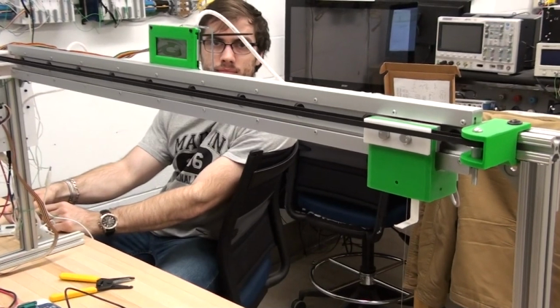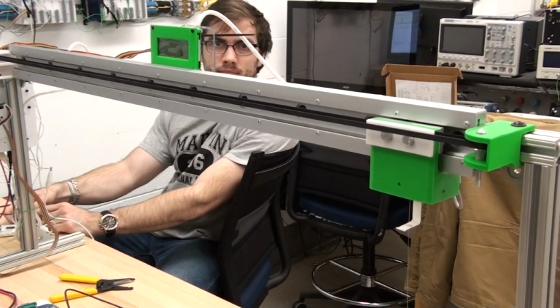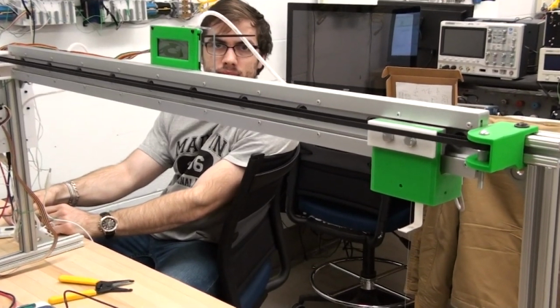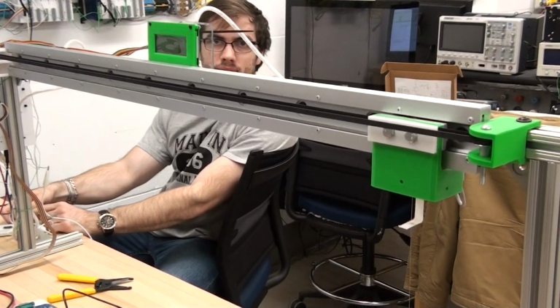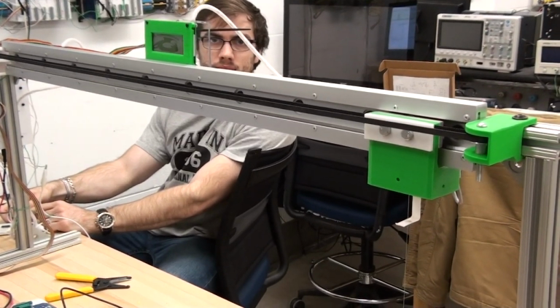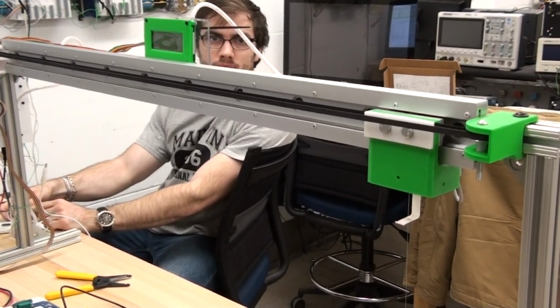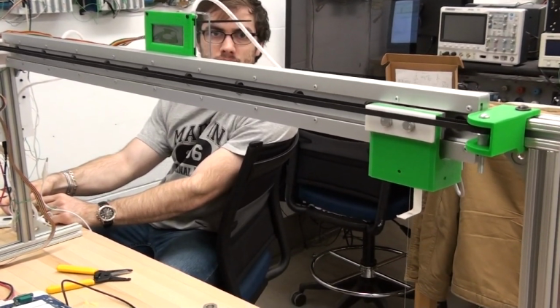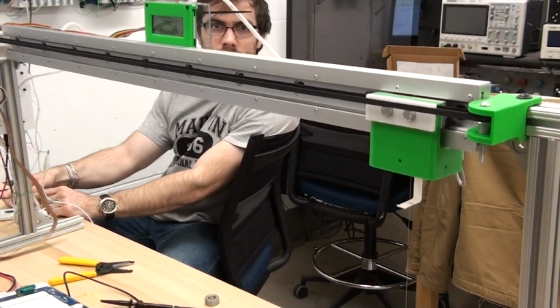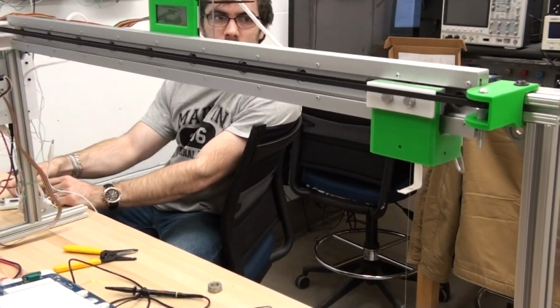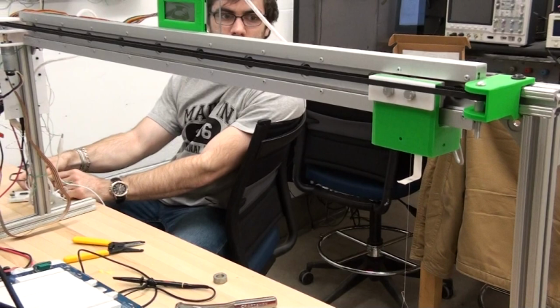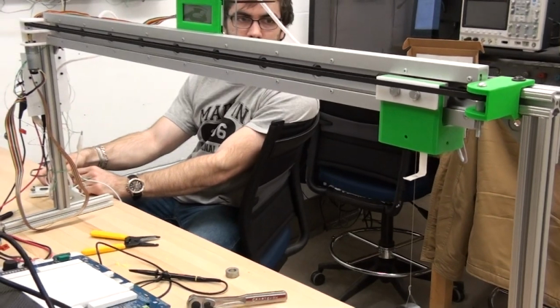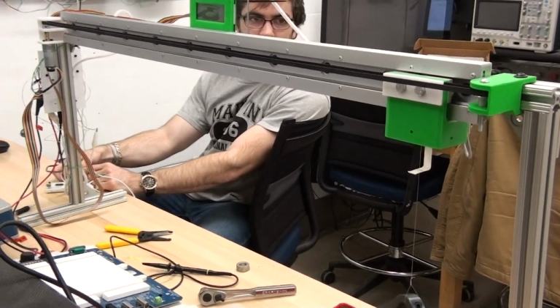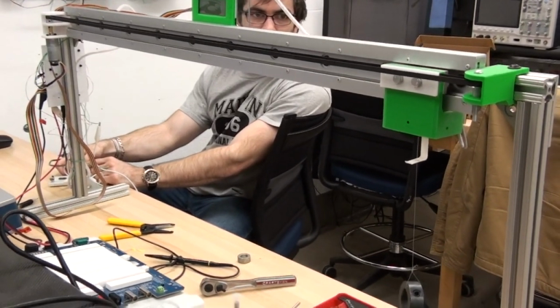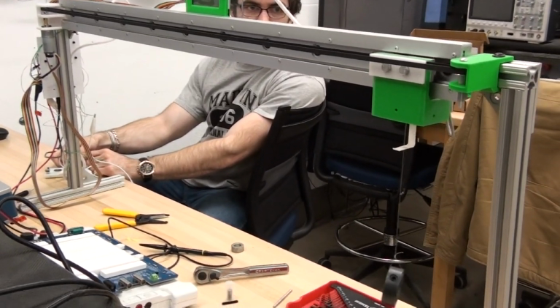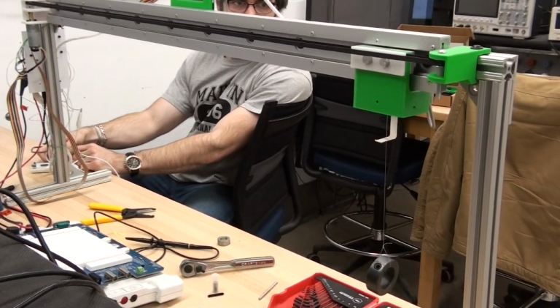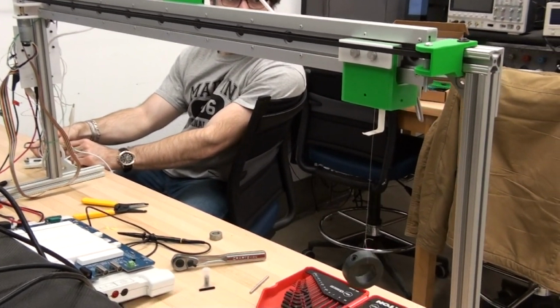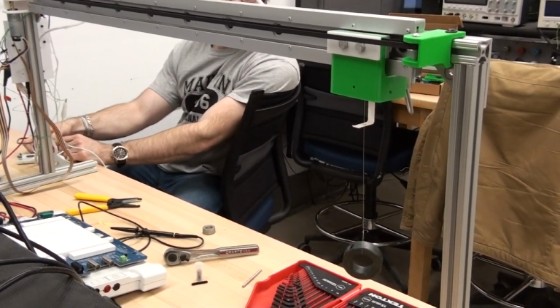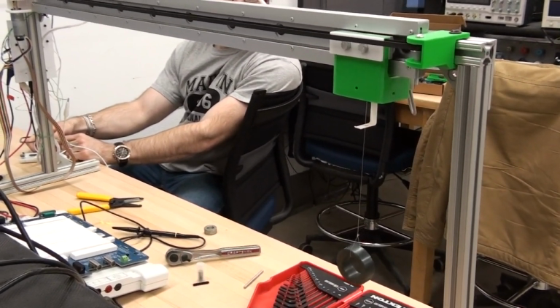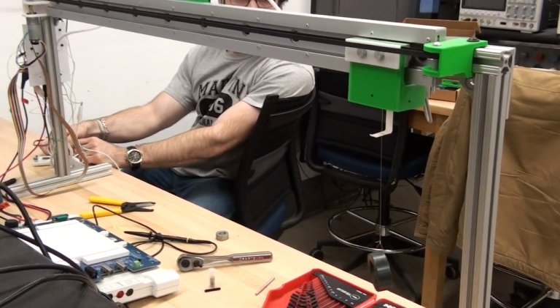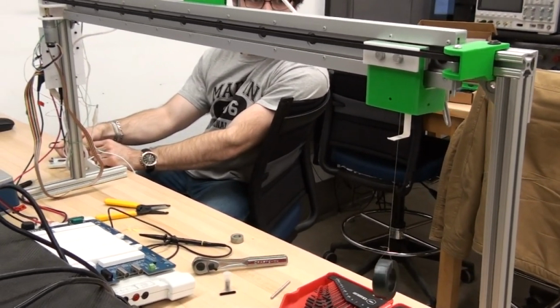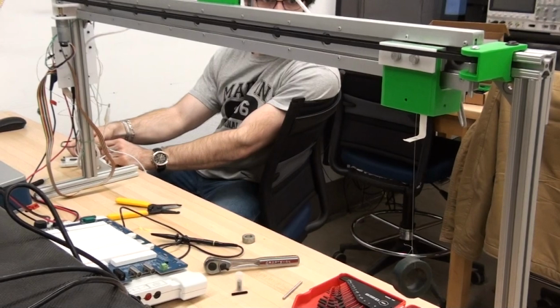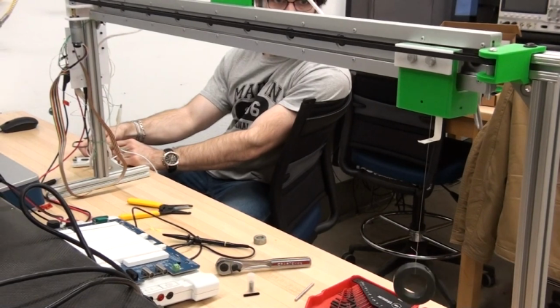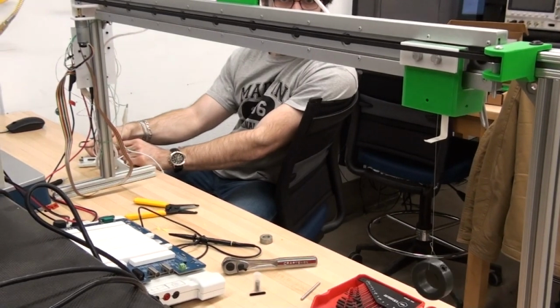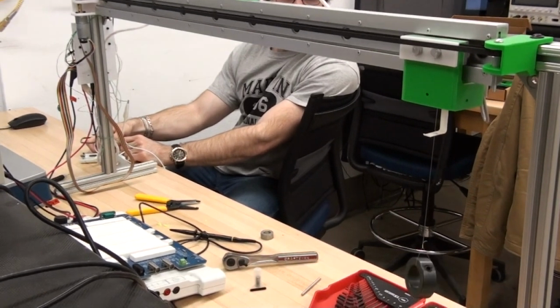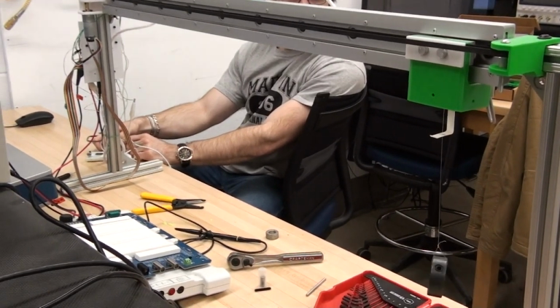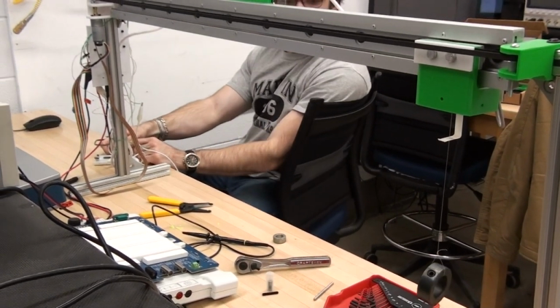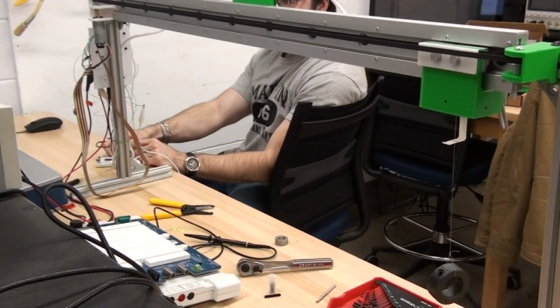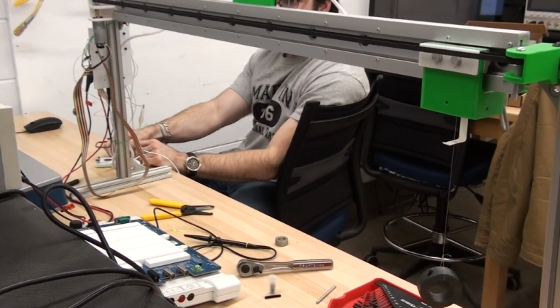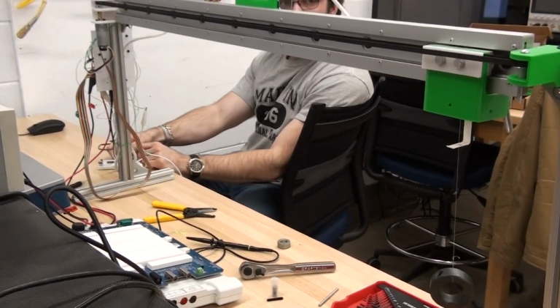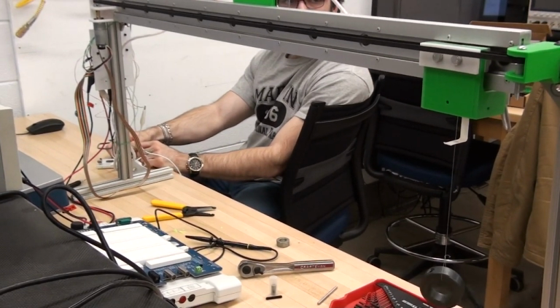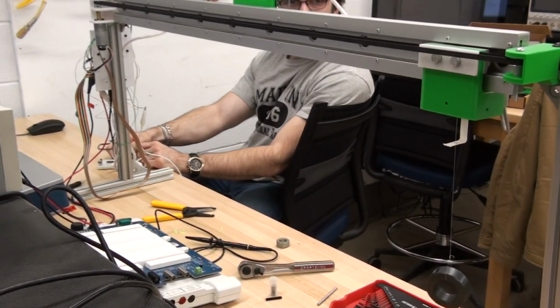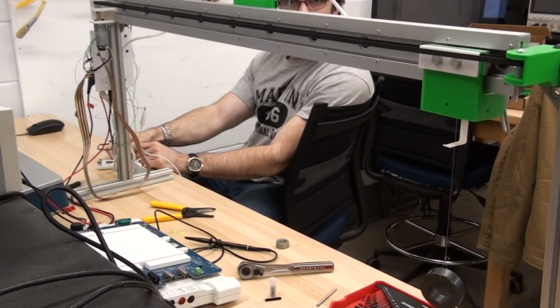This is a demo of Cody's rig, demonstrating the automatic control system. It's looking at the angle of the pendulum, and he's going to control a pot which sets the endpoint, and the controller takes it there.